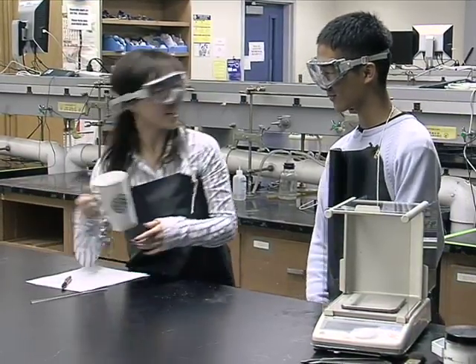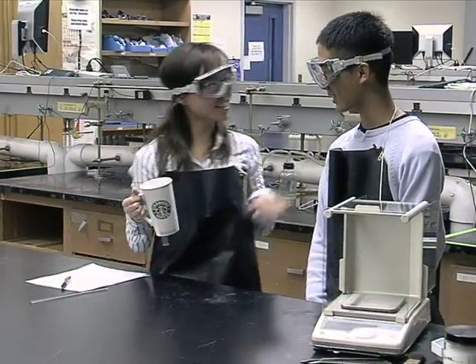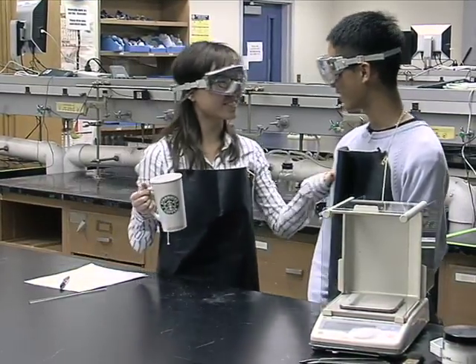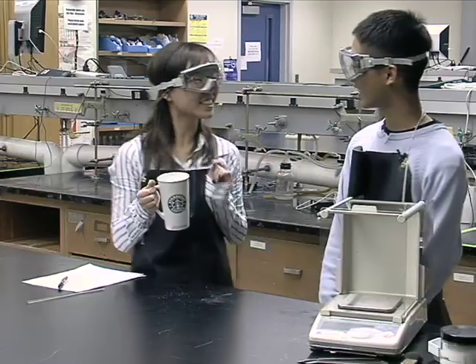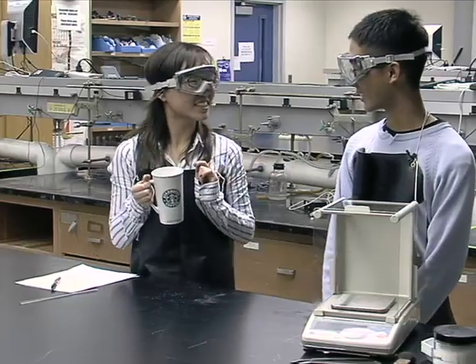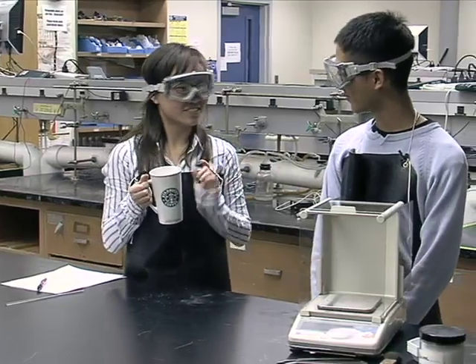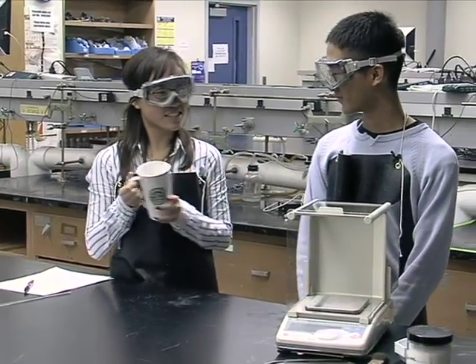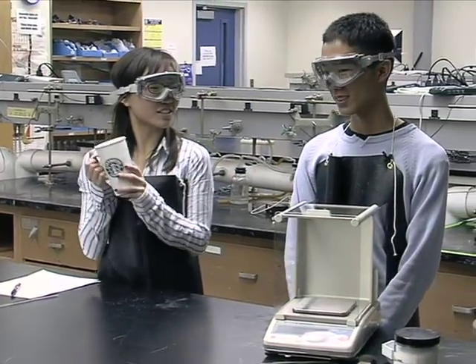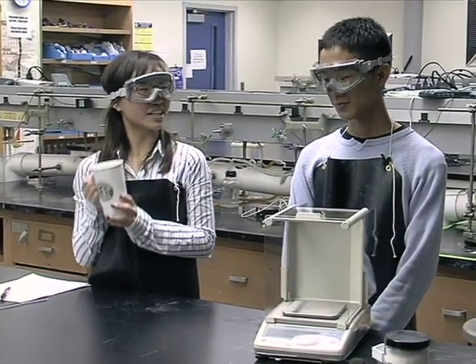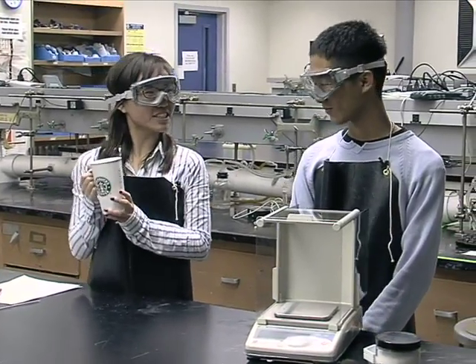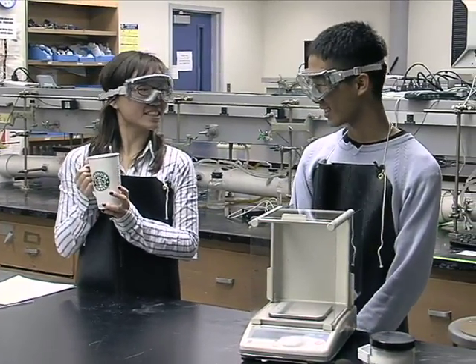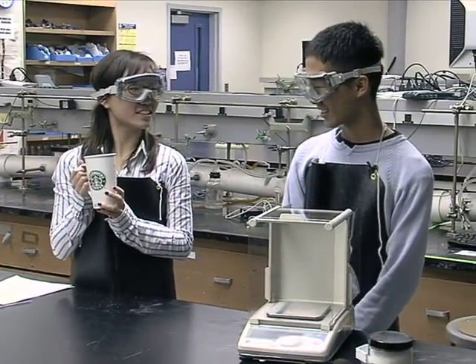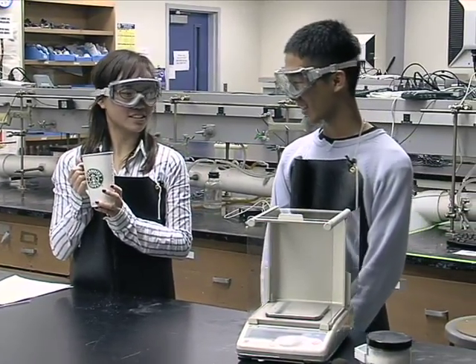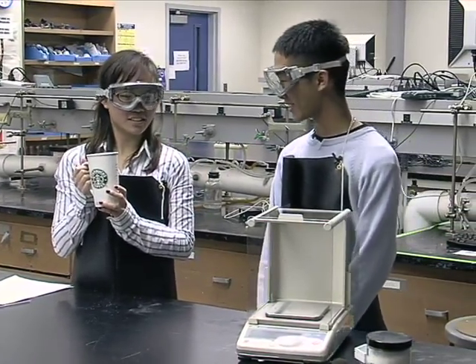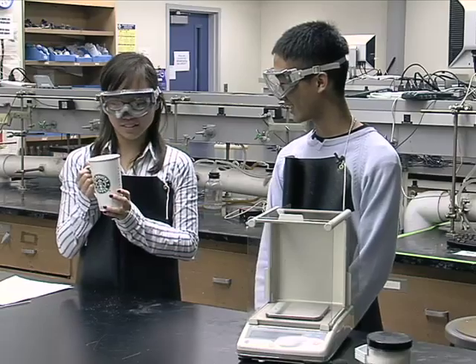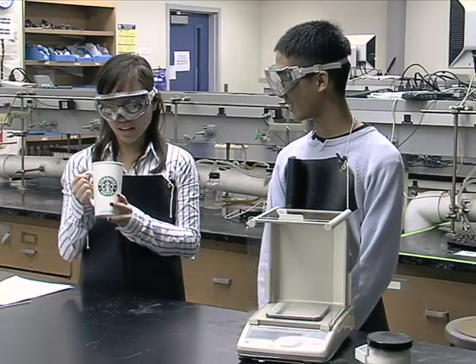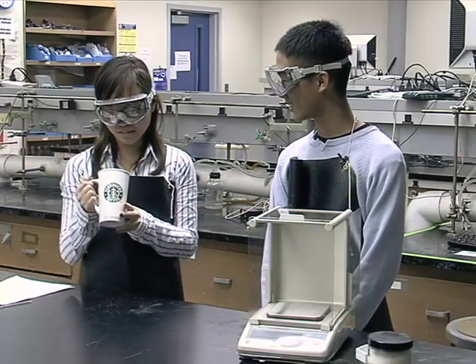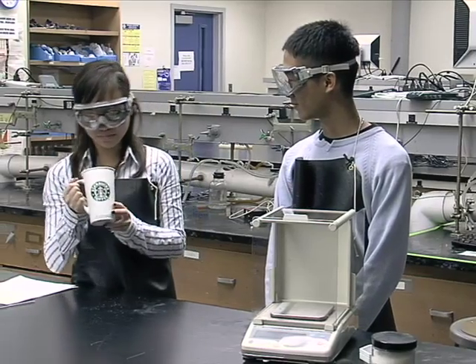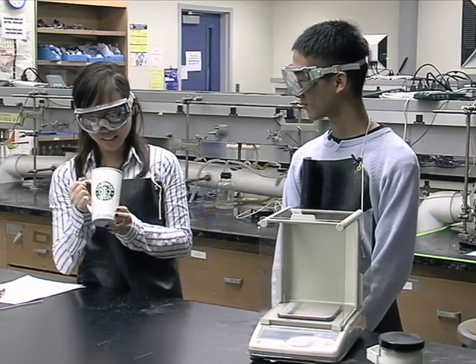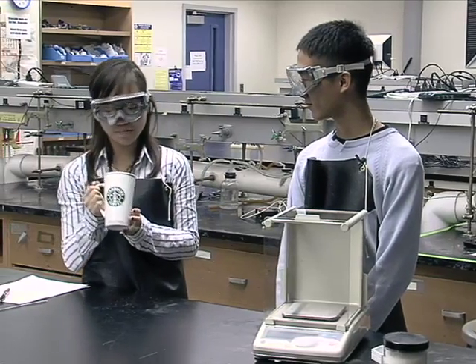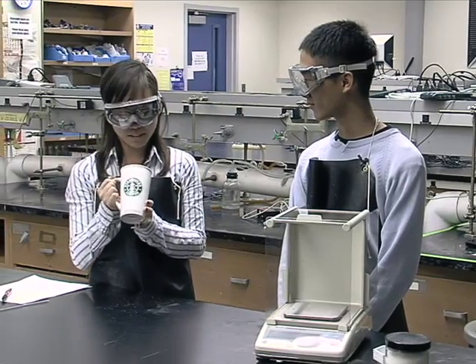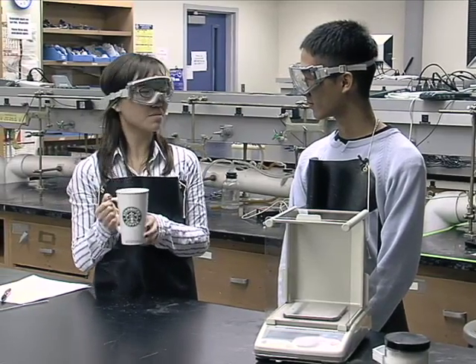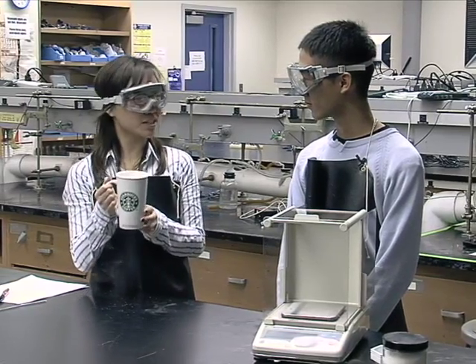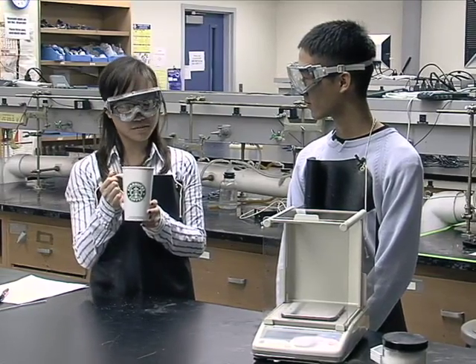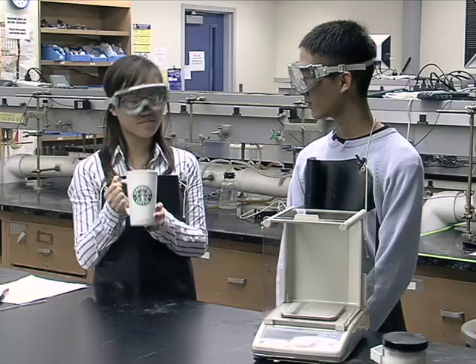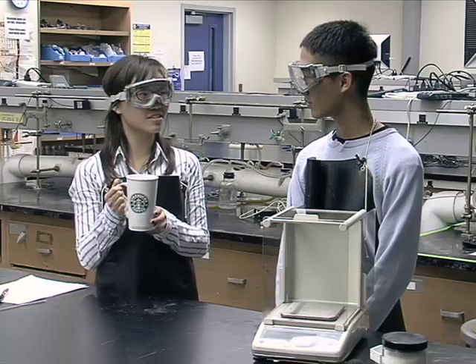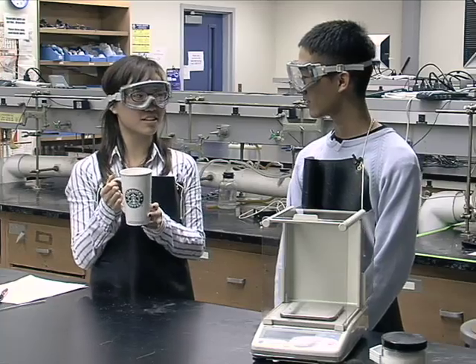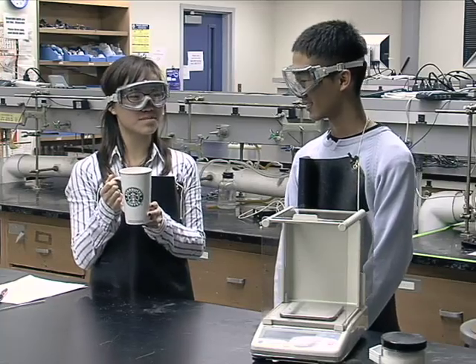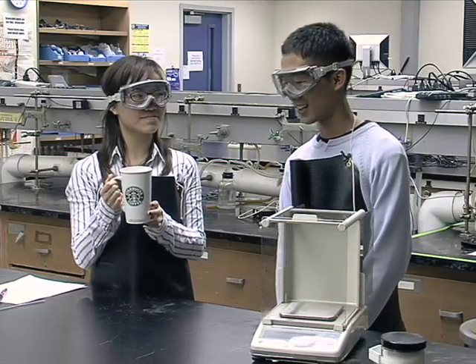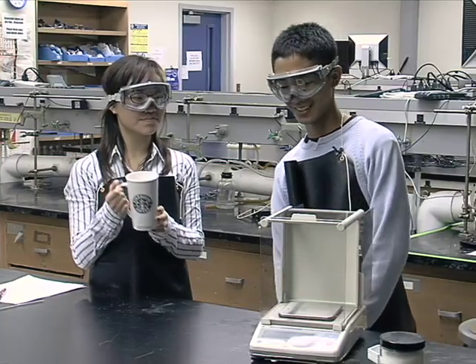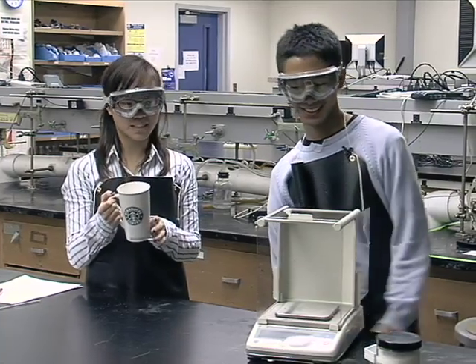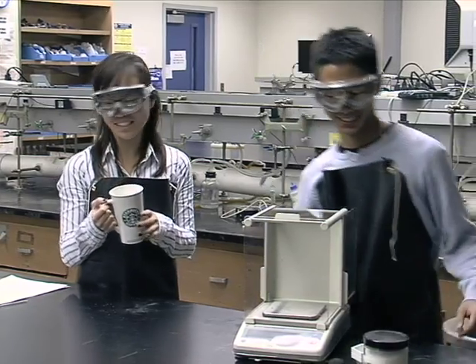Hey Steven, want to get some sugar for my coffee? Sure thing, how much do you need? I'd say about .500 grams. Alright. Thanks.